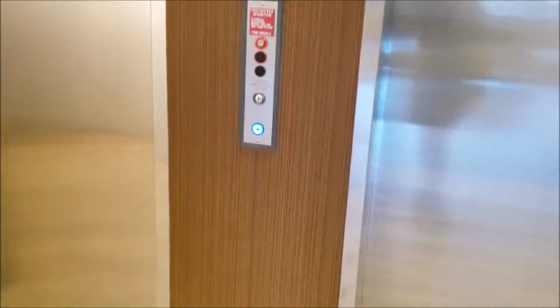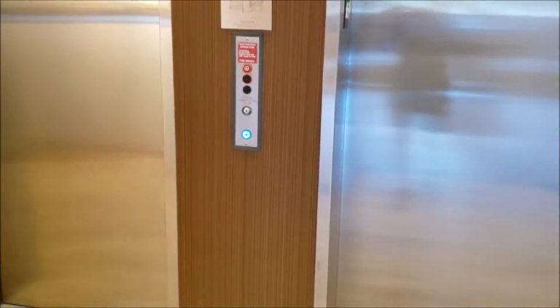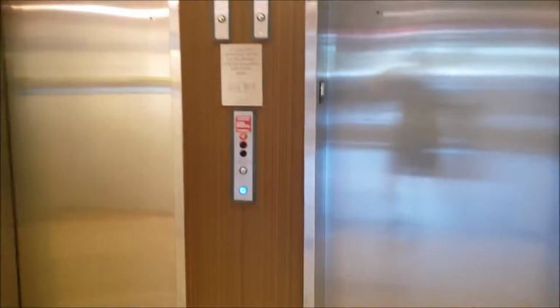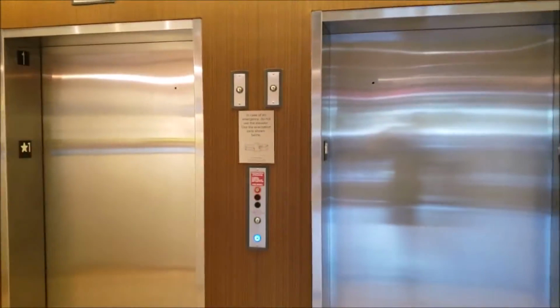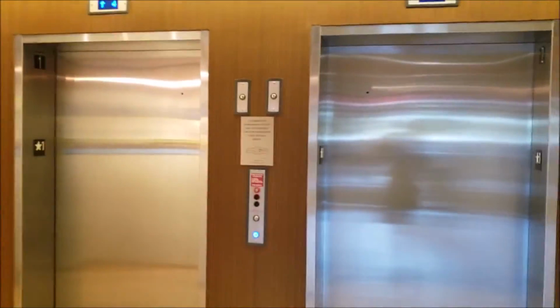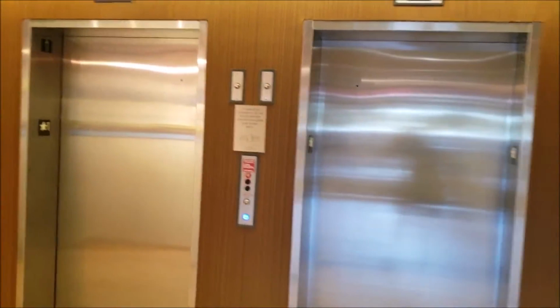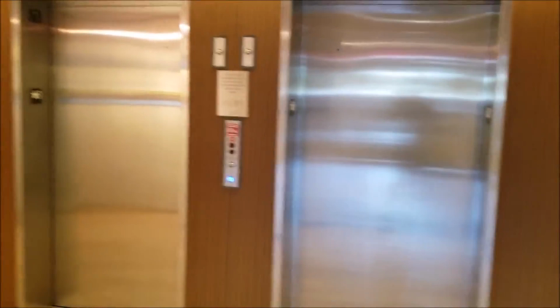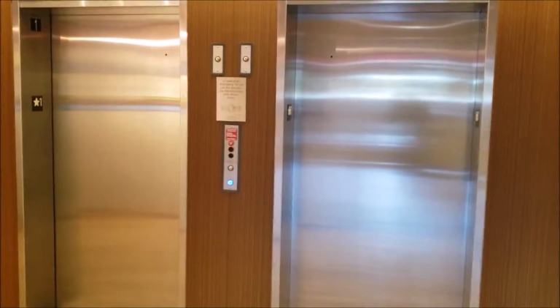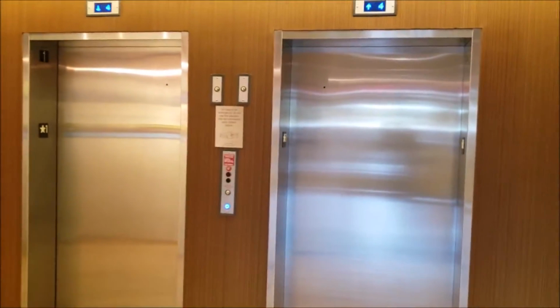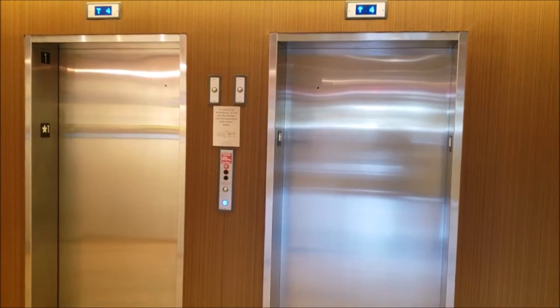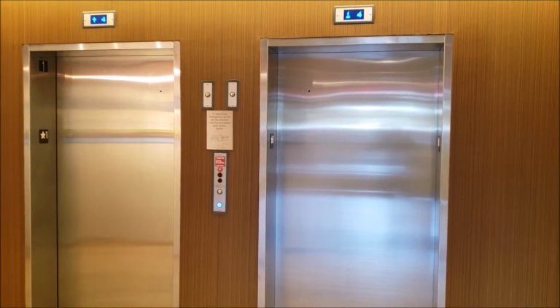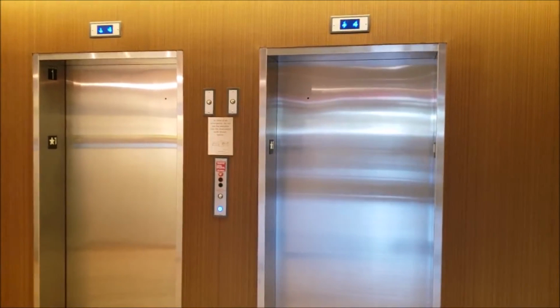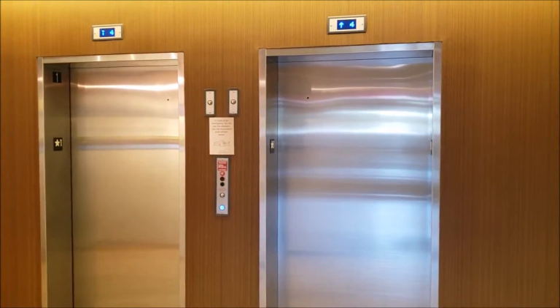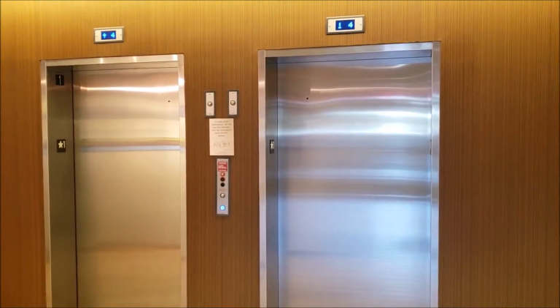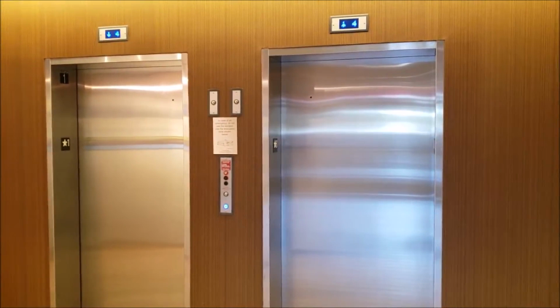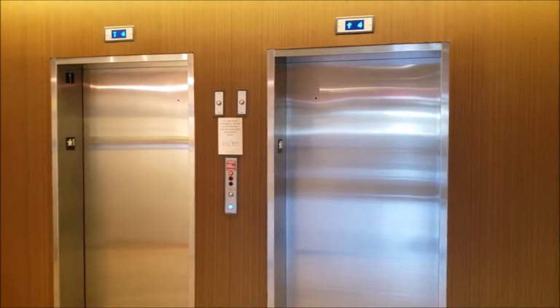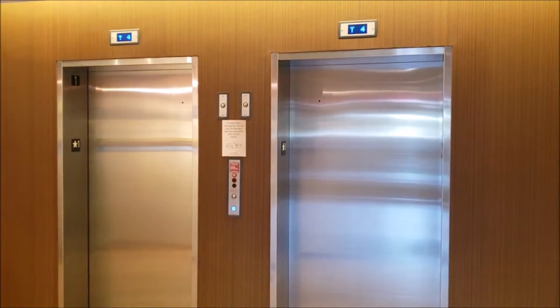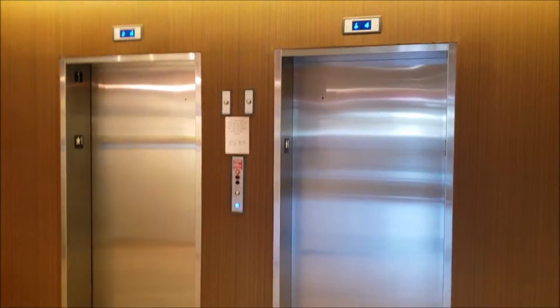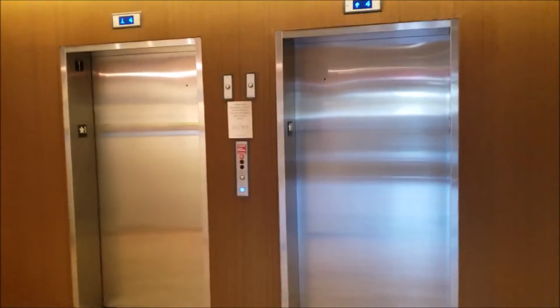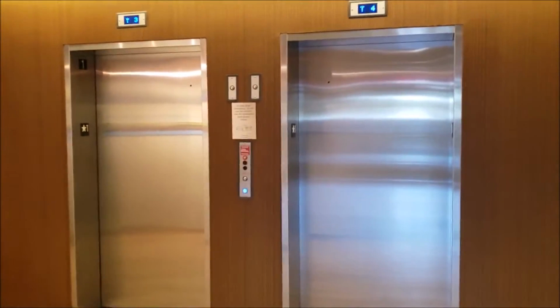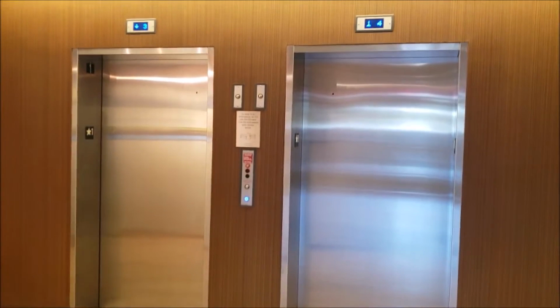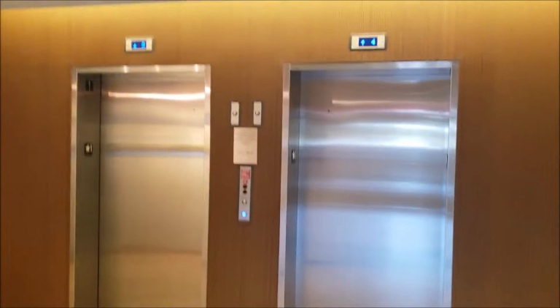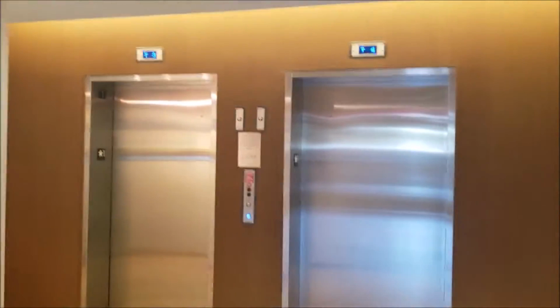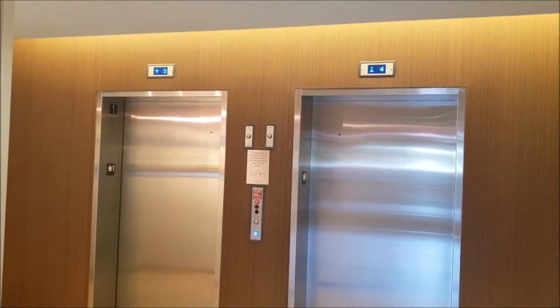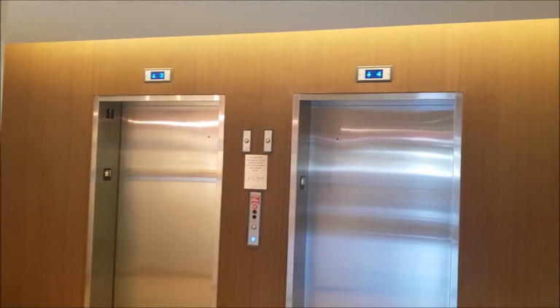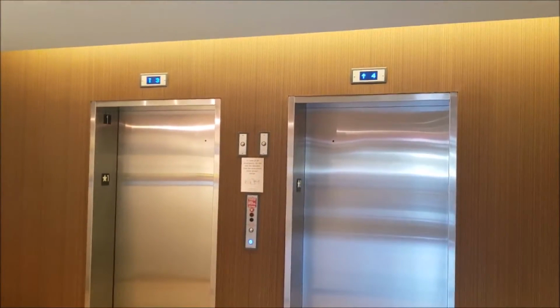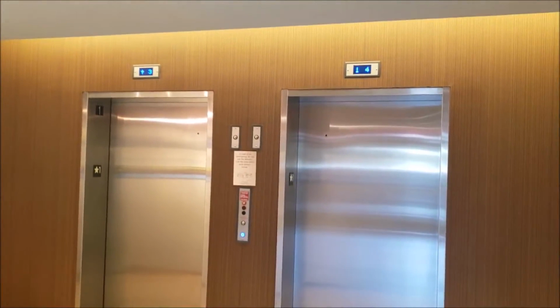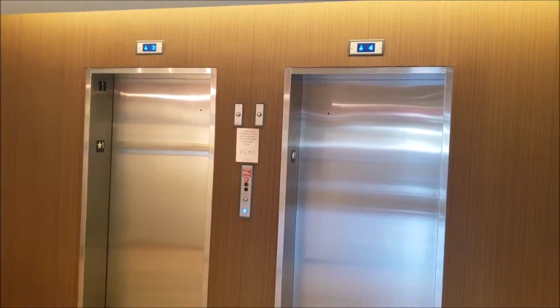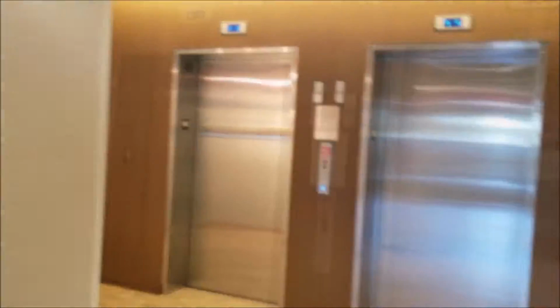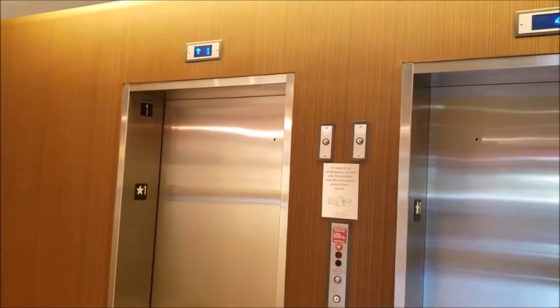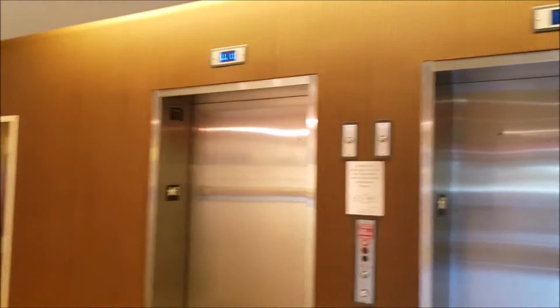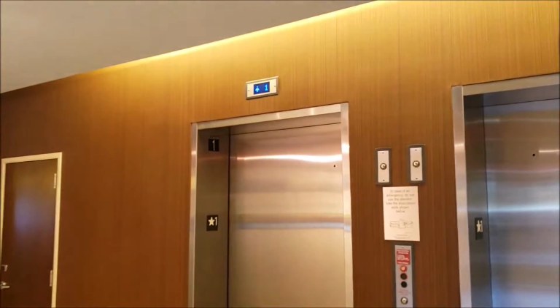These are the elevators at the Fairfield Inn Suites in Pembroke Pines, Florida, near Fort Lauderdale. These are some ThyssenKrupp Signifor elevators, and we have this one.